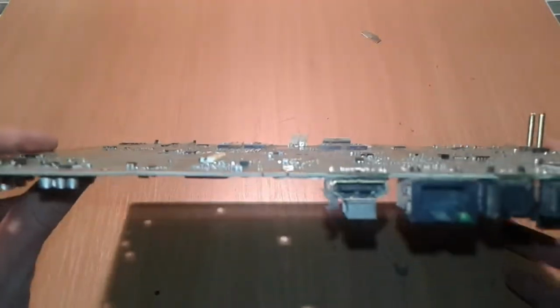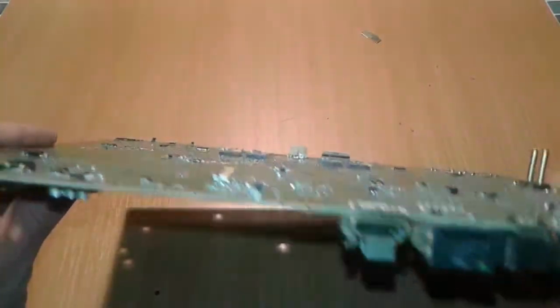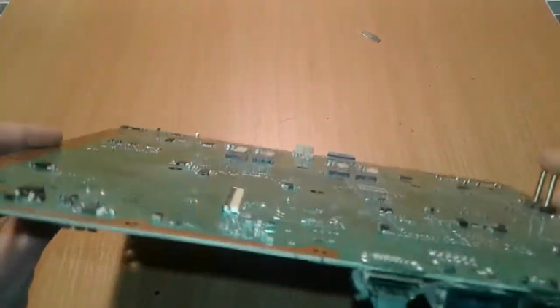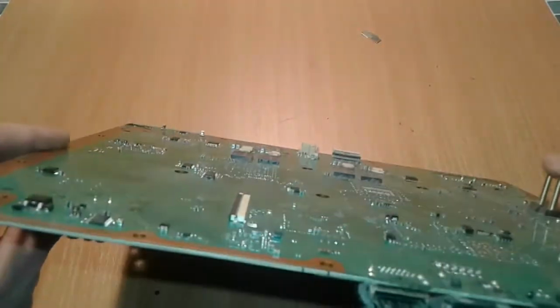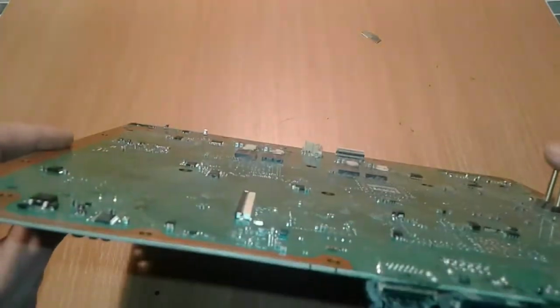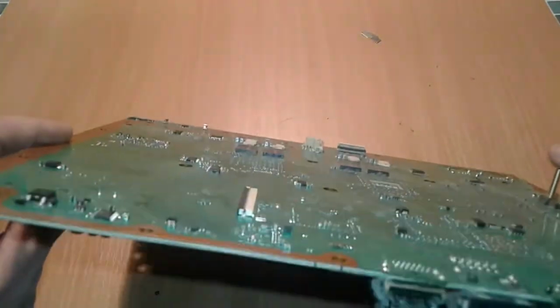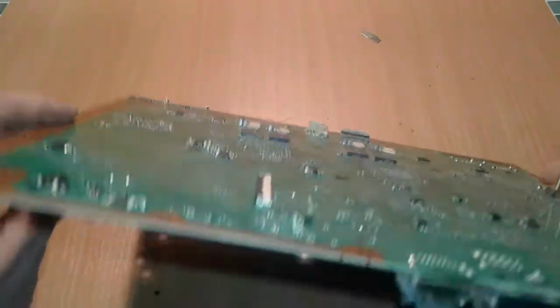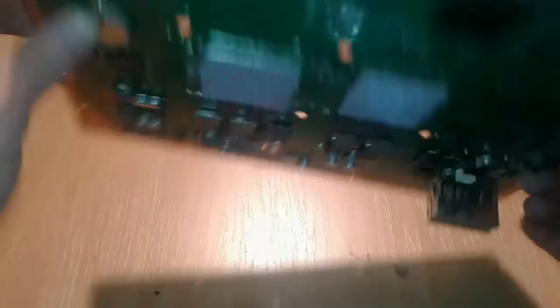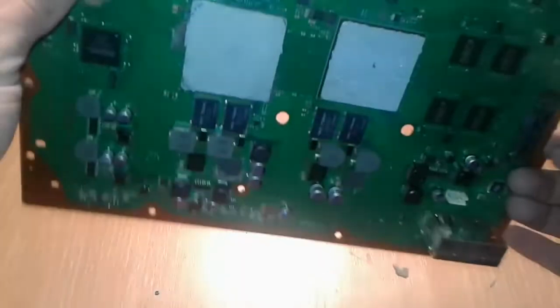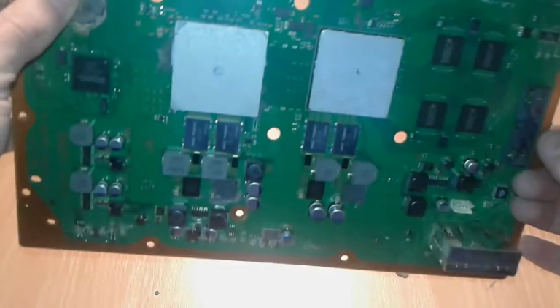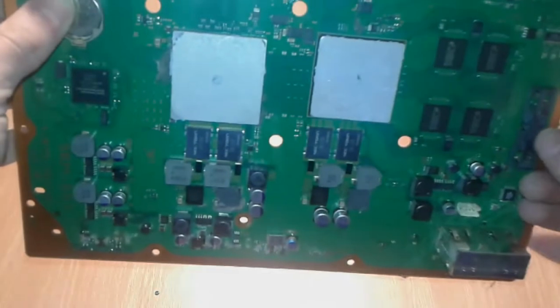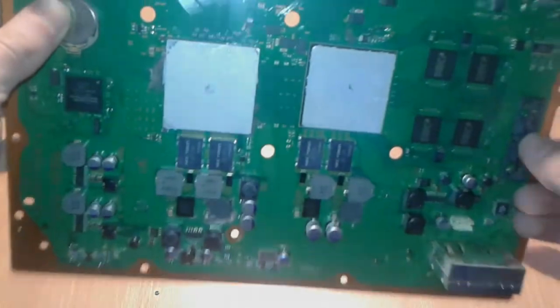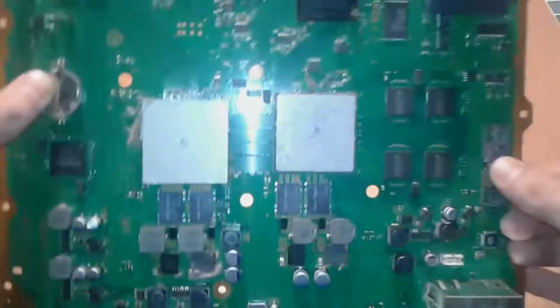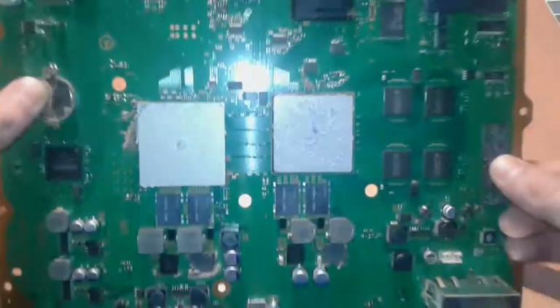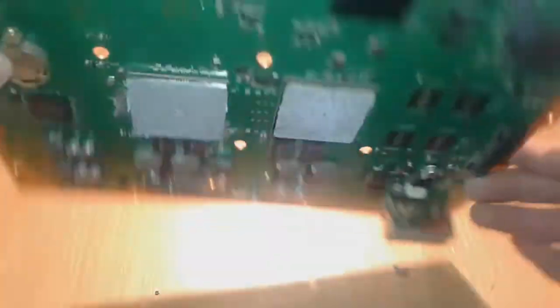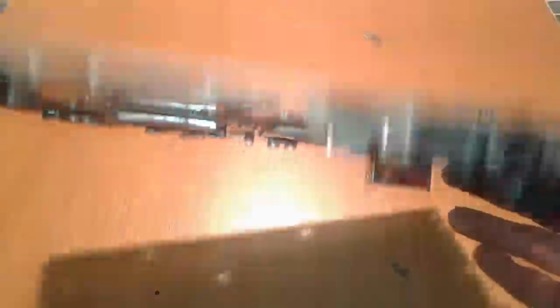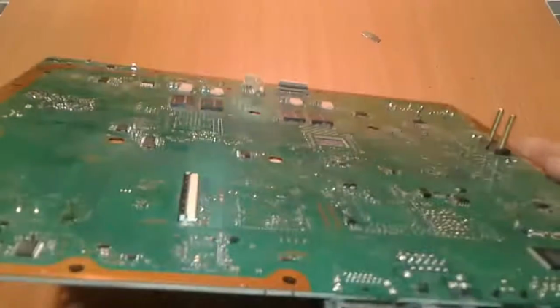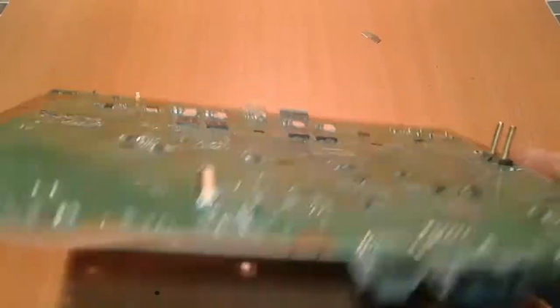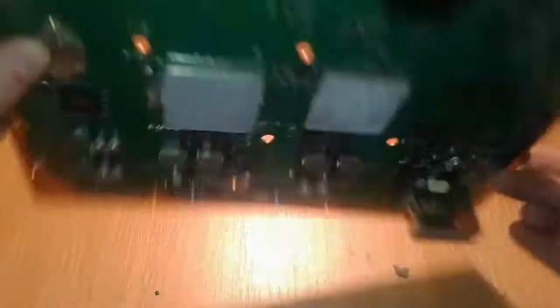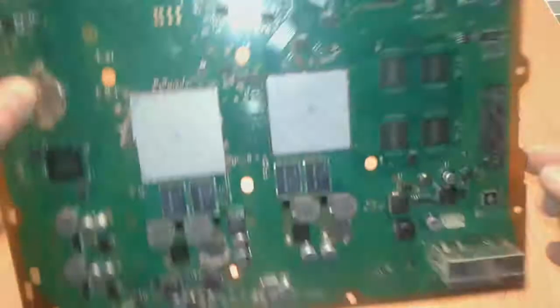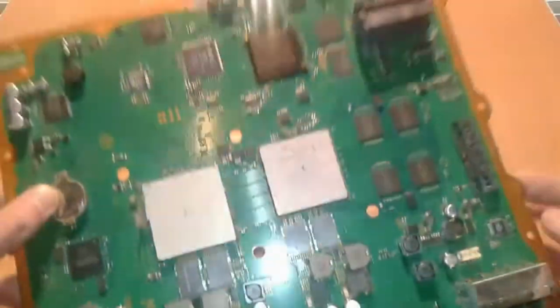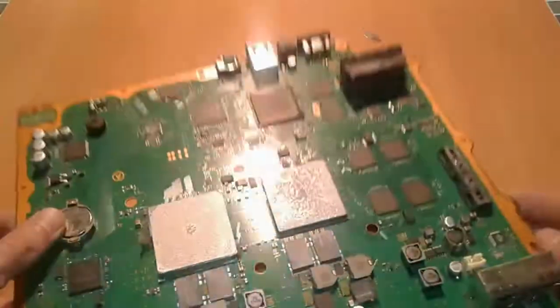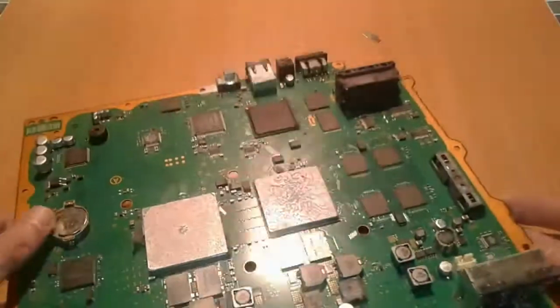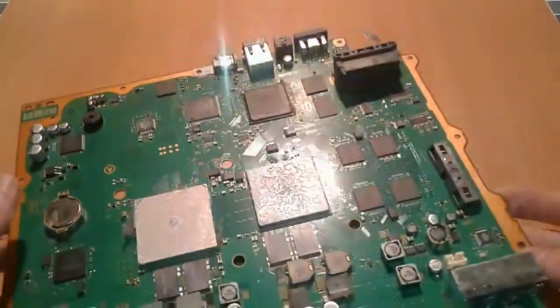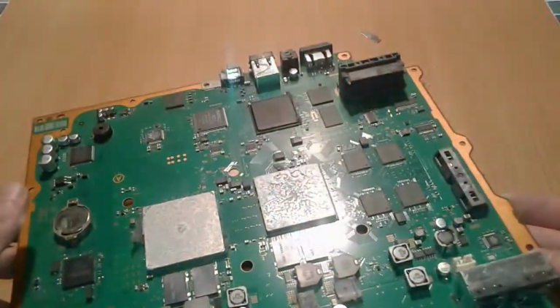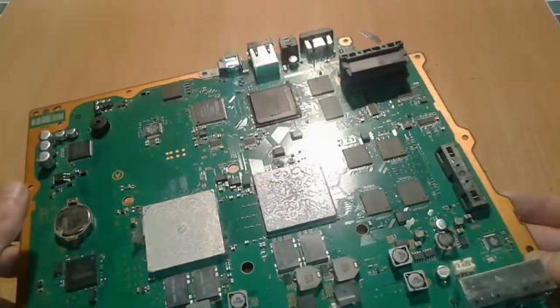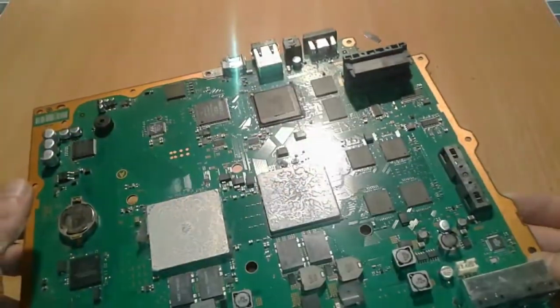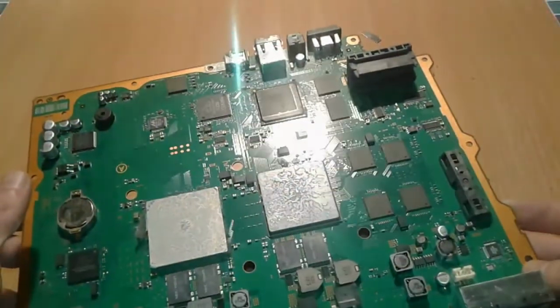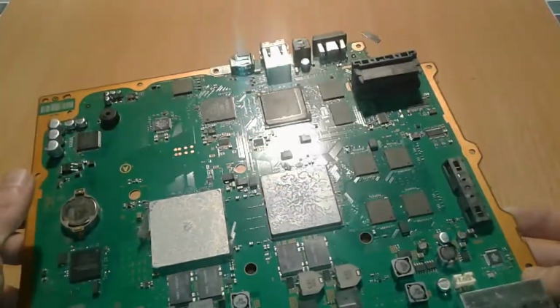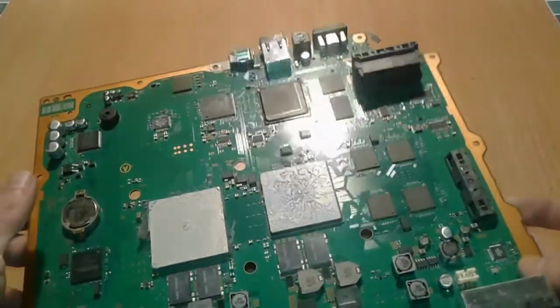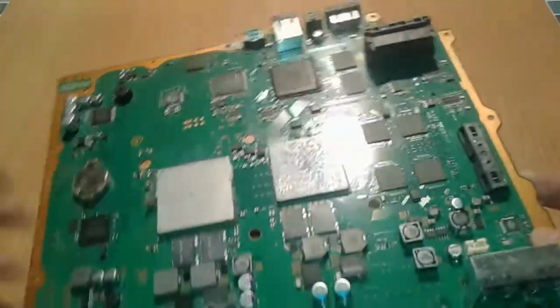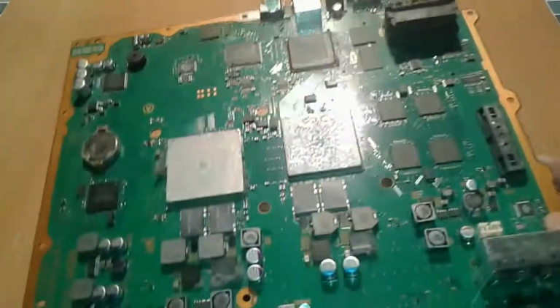Maybe this connector — actually this connector is a must. And now I'm gonna show you the garbage that you end up with.